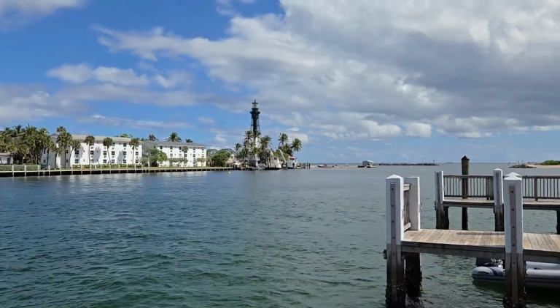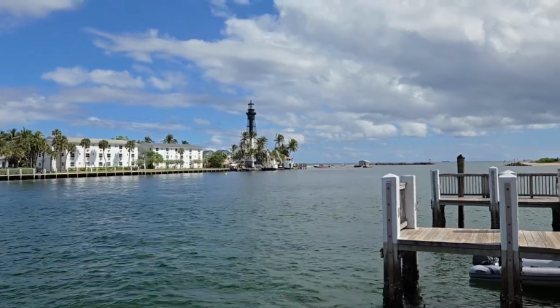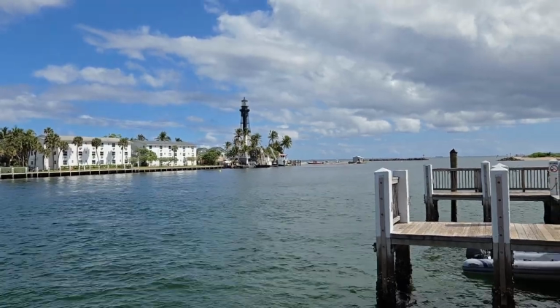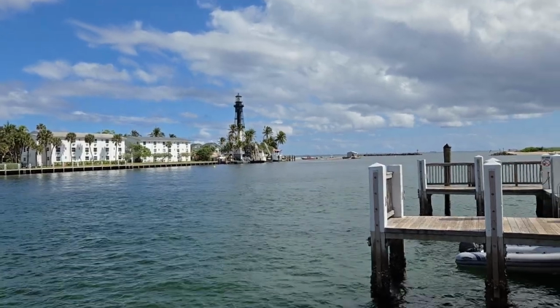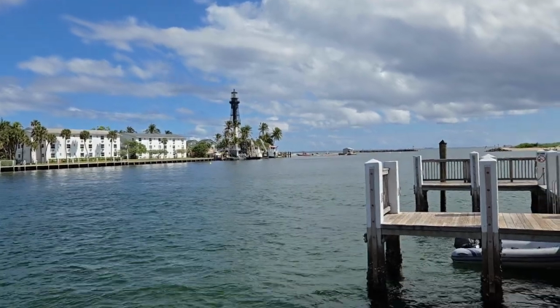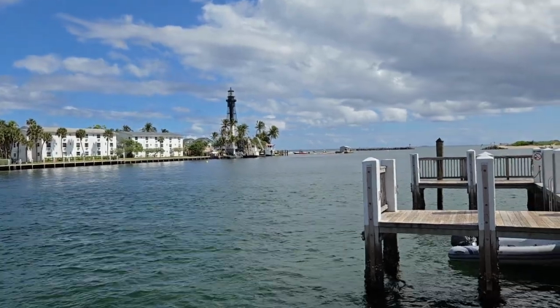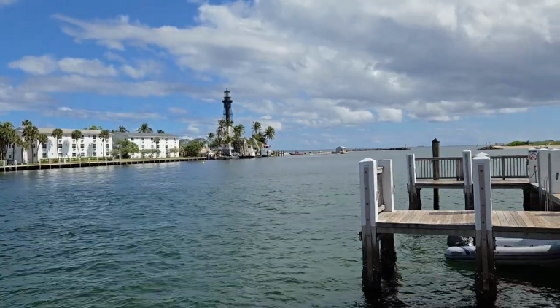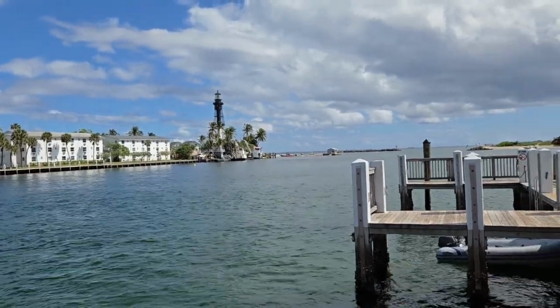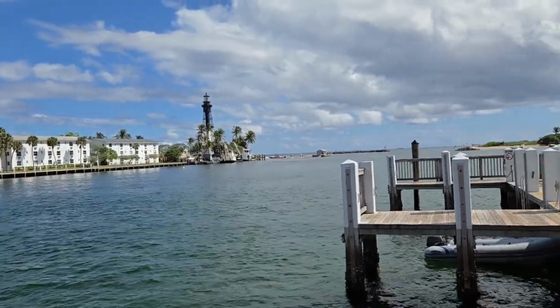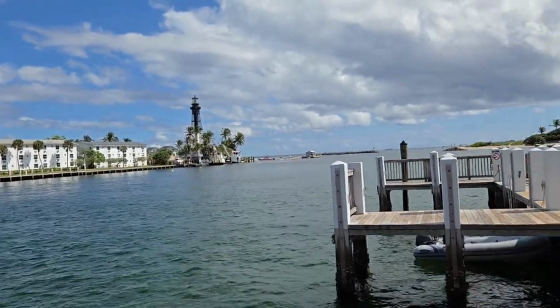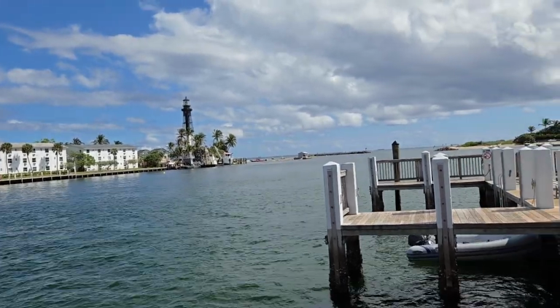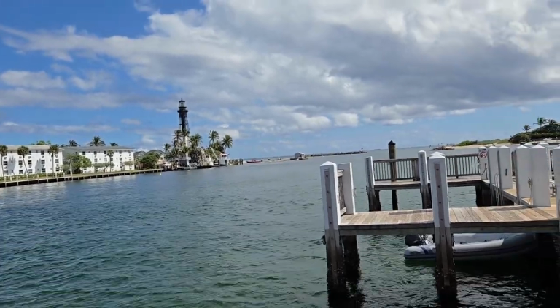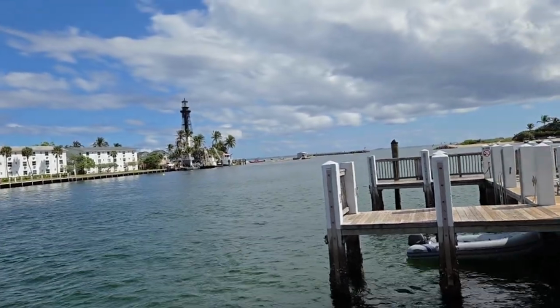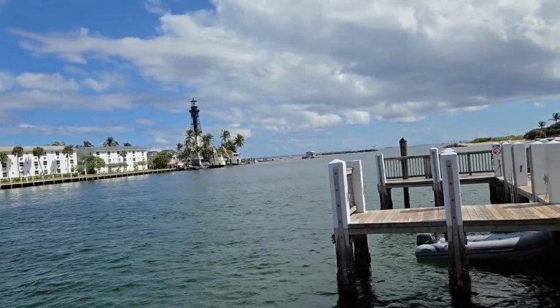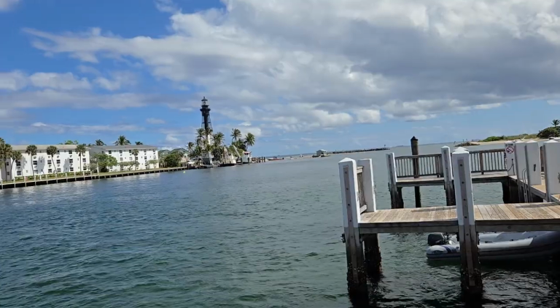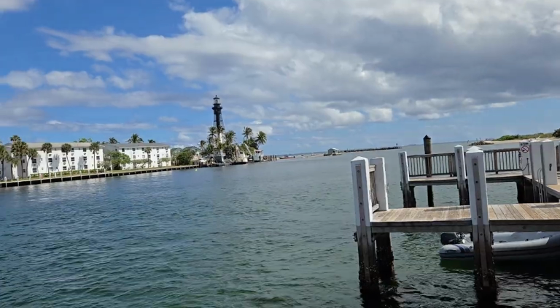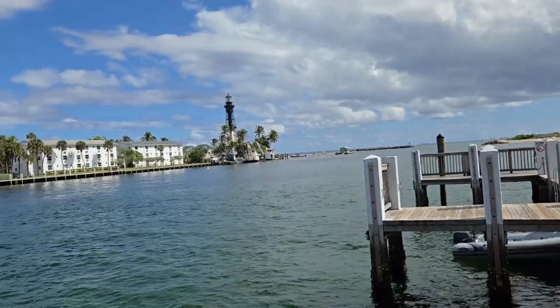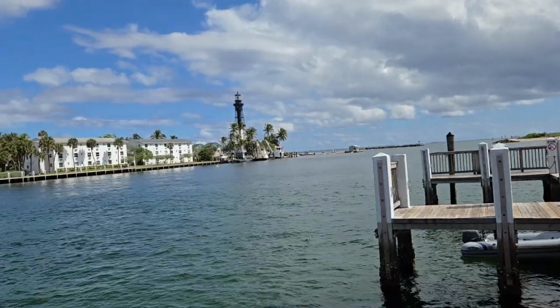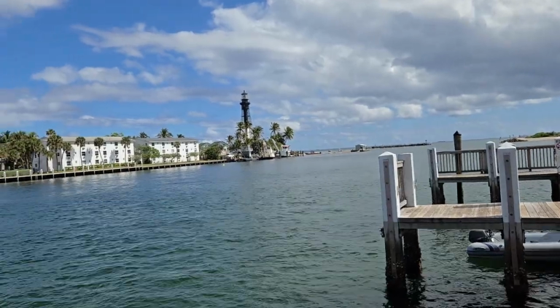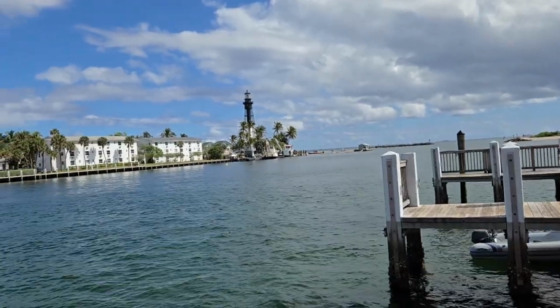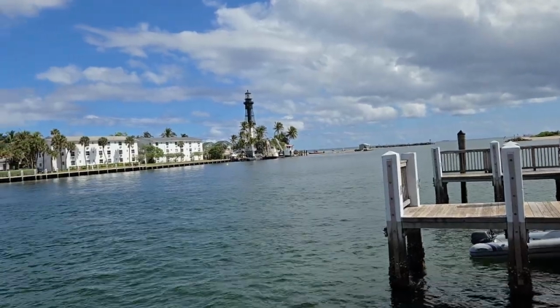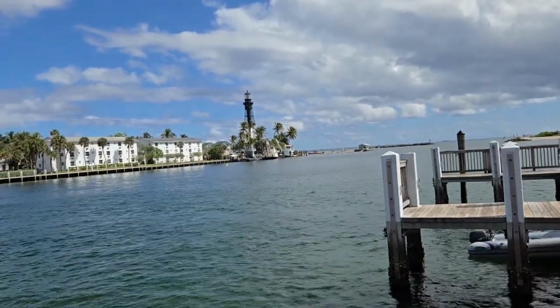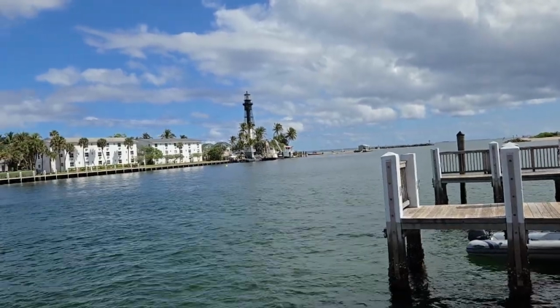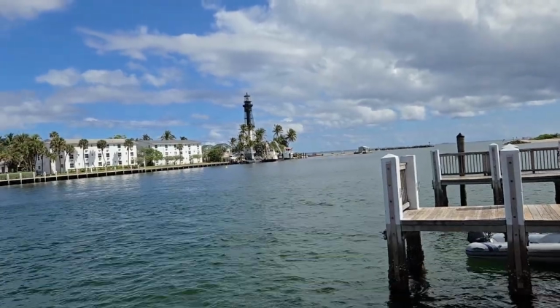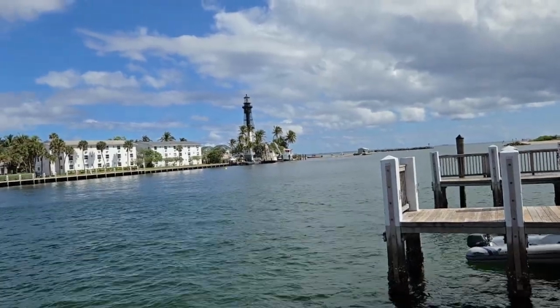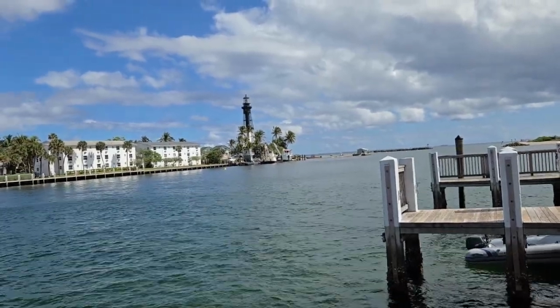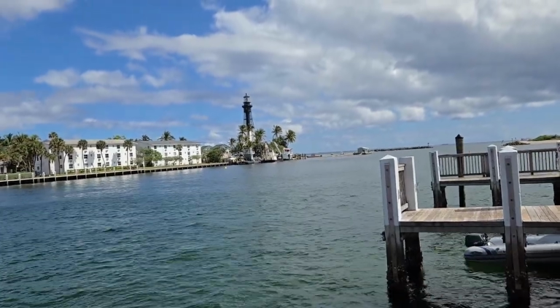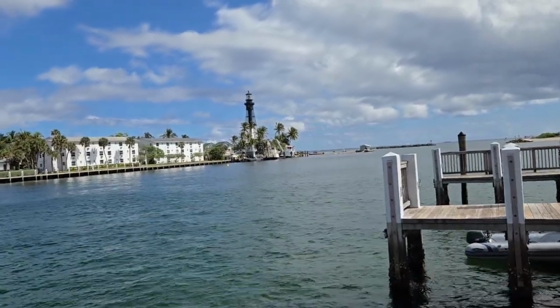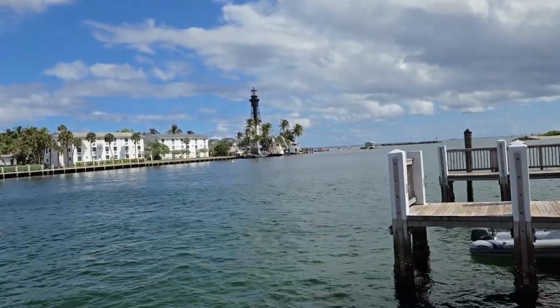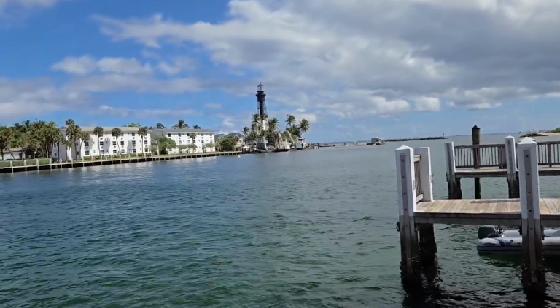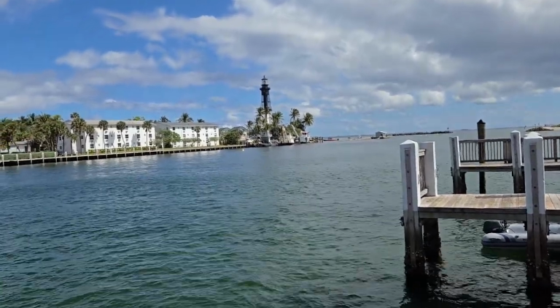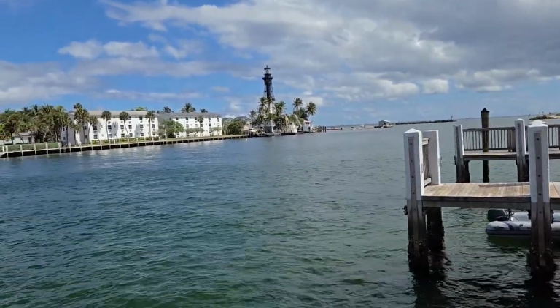Hello my friends, this is Mike from Seawater Pro. Another beautiful day in Florida. We're at the lighthouse point.